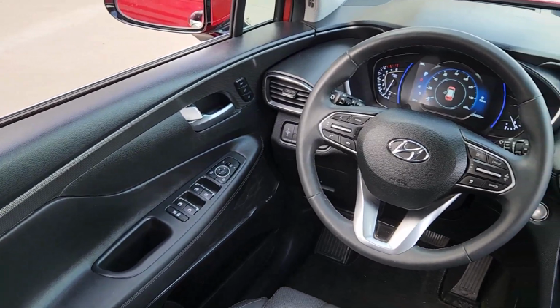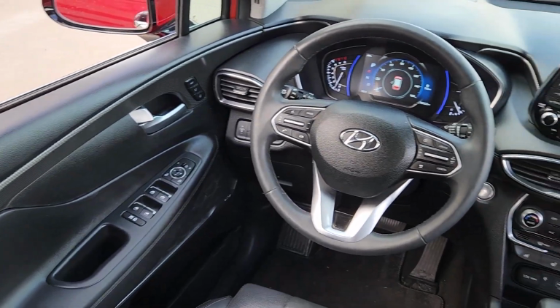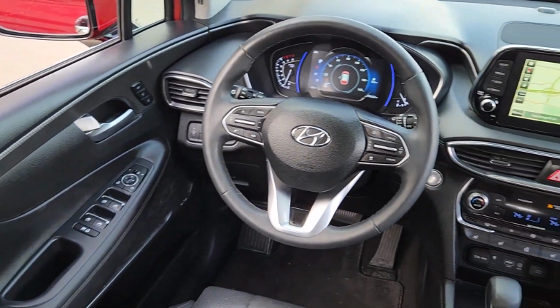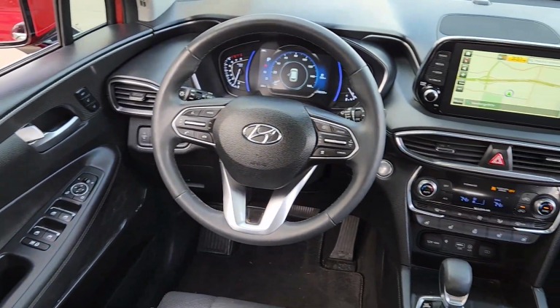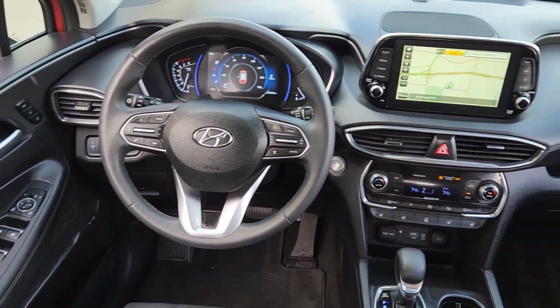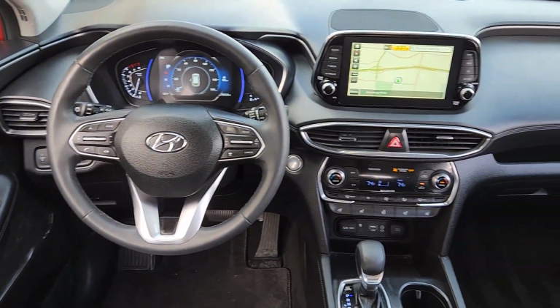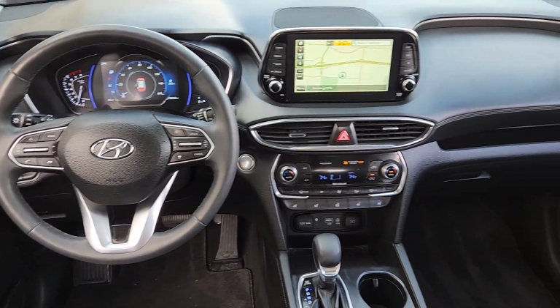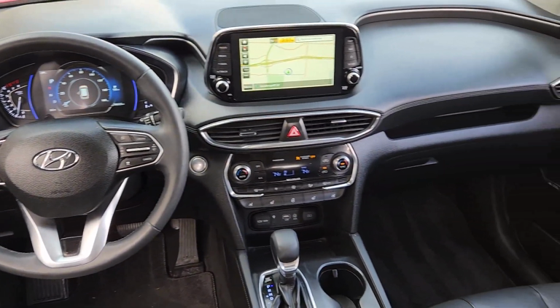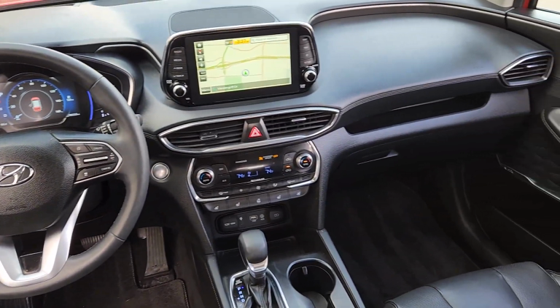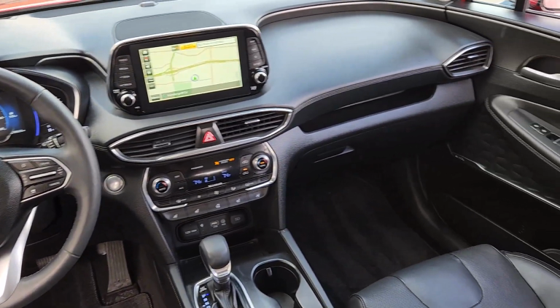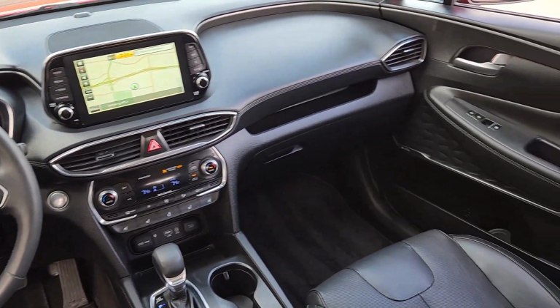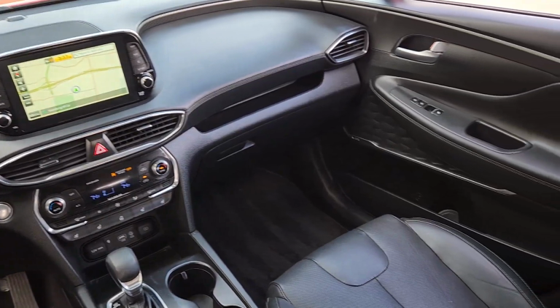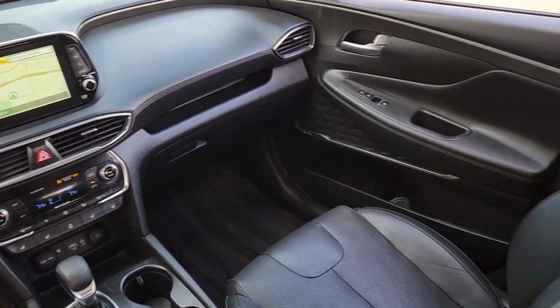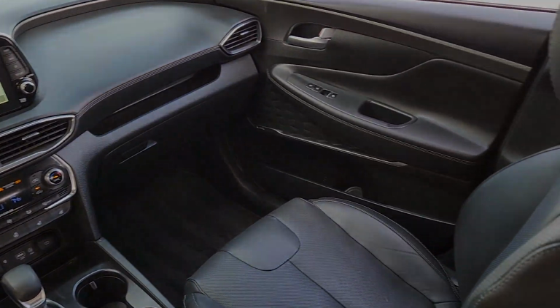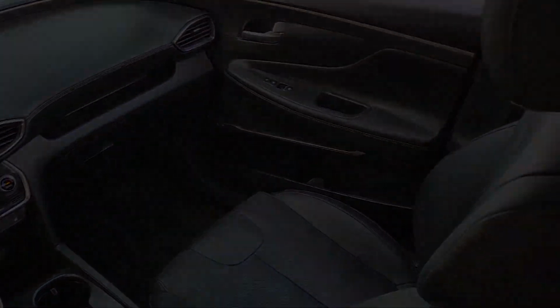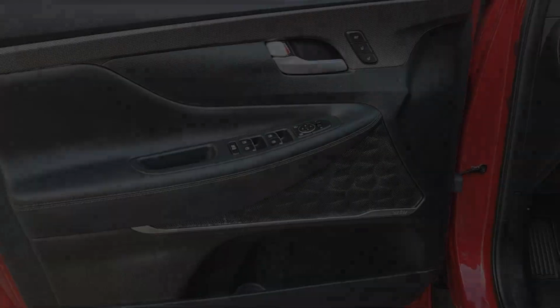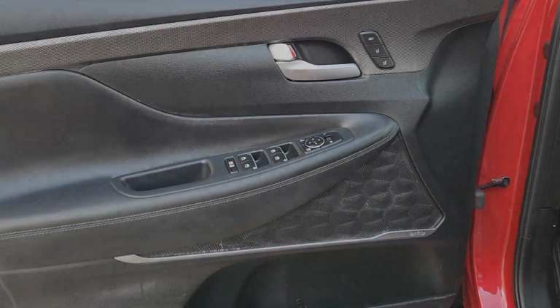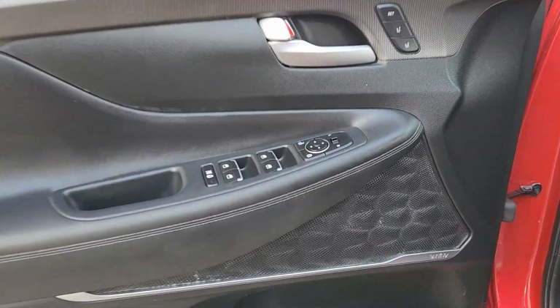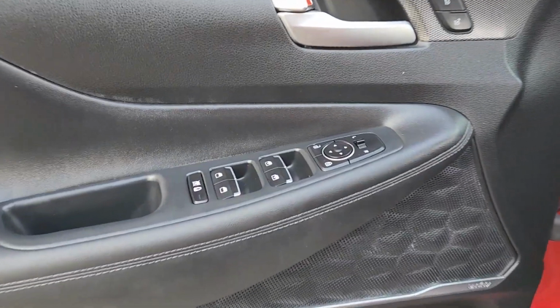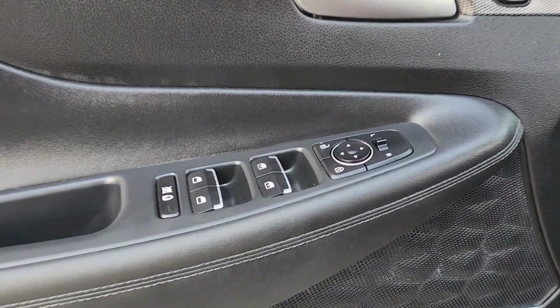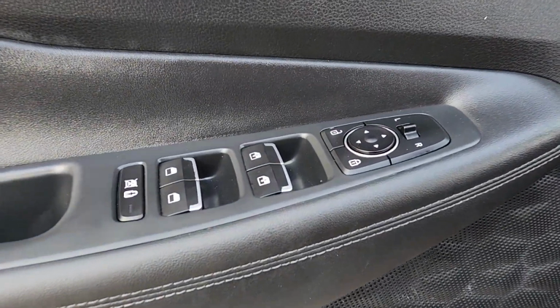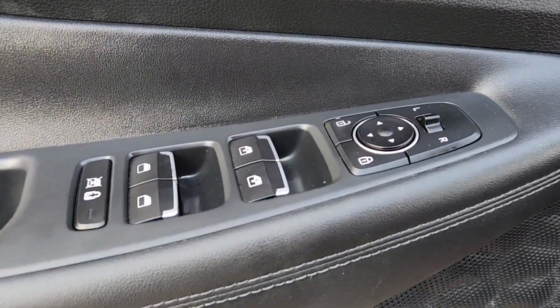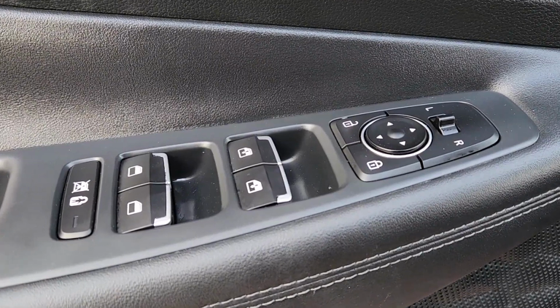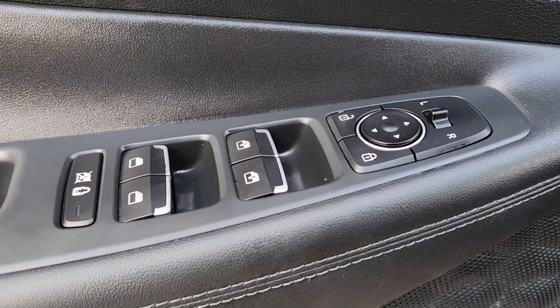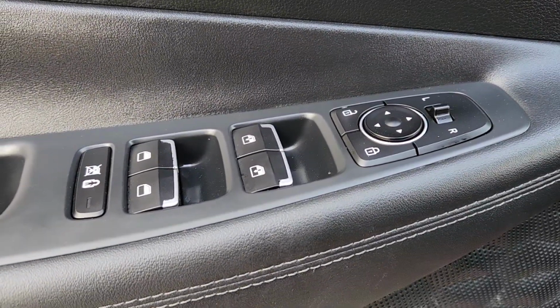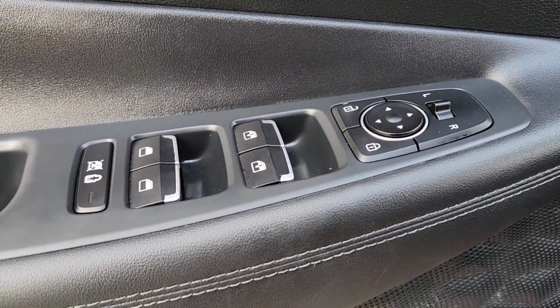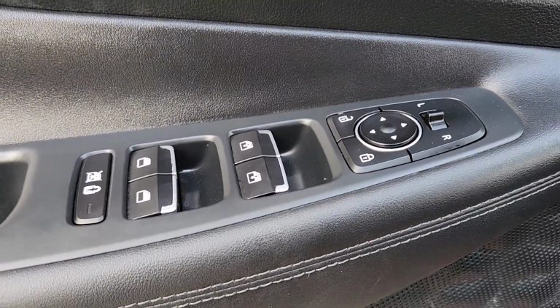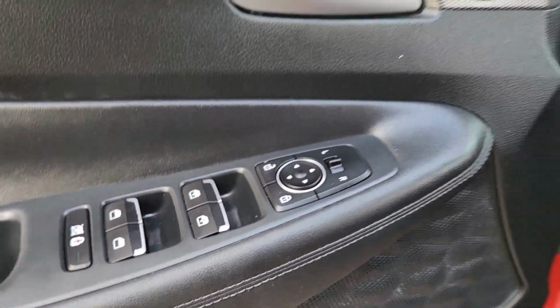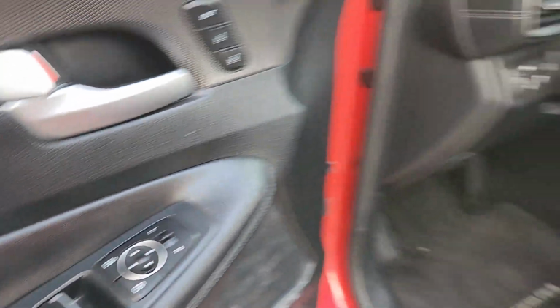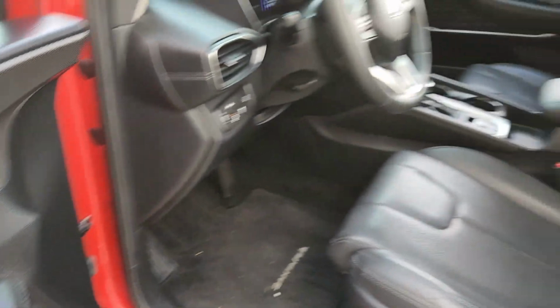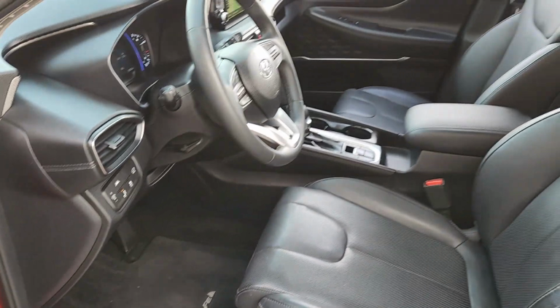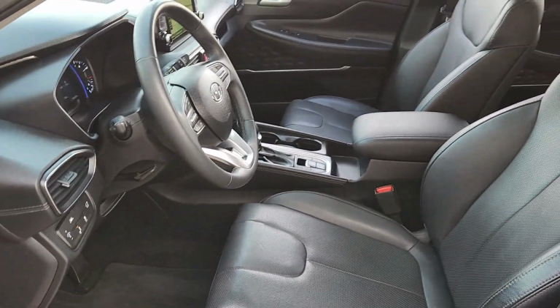Heated steering wheel, head-up display, heated and/or cooled front seats, Apple CarPlay and/or Android Auto, navigation system, moonroof, keyless entry, power passenger seat, heated rear seat.